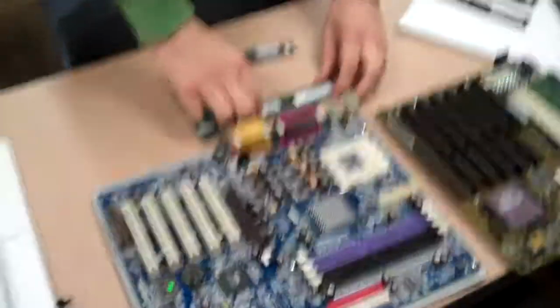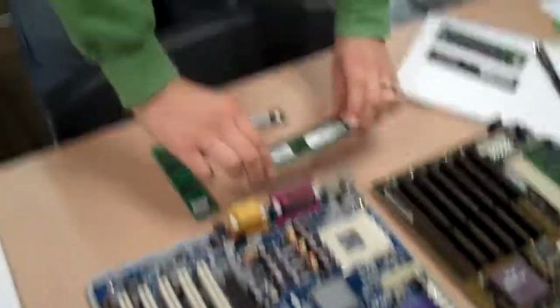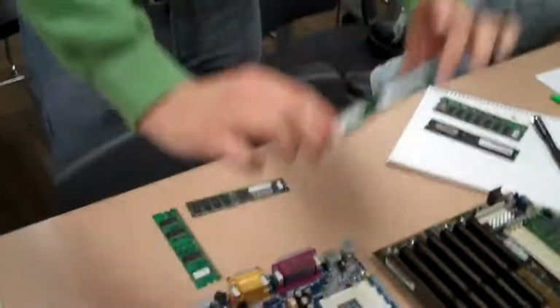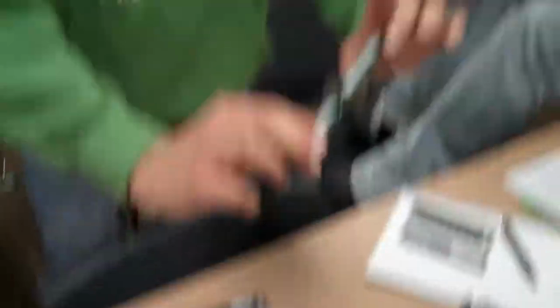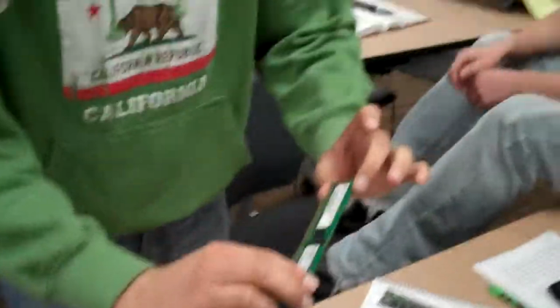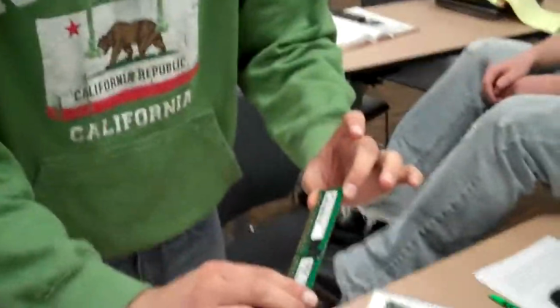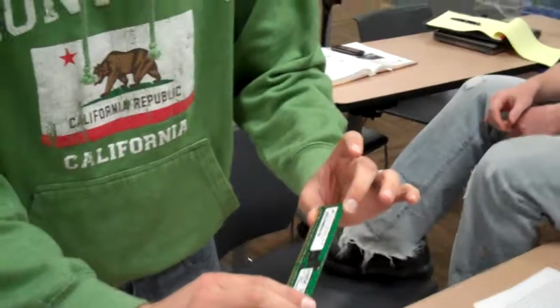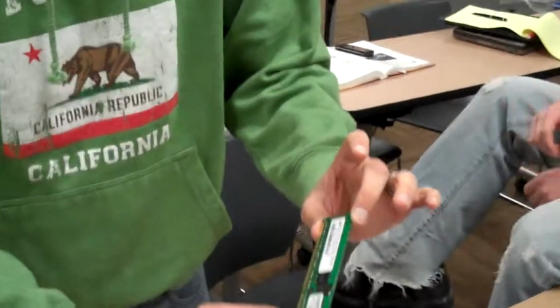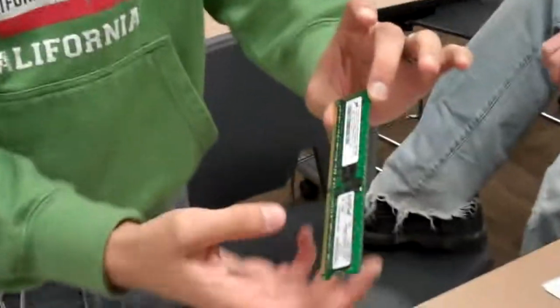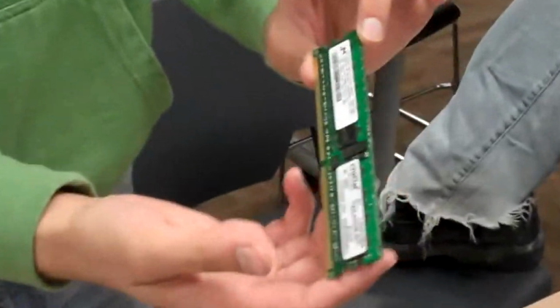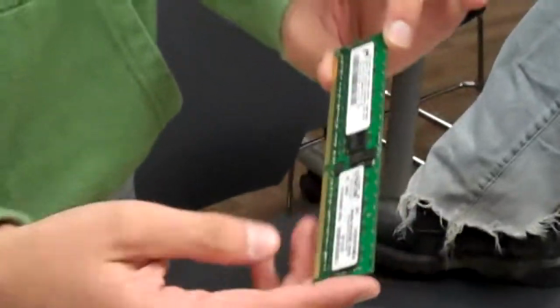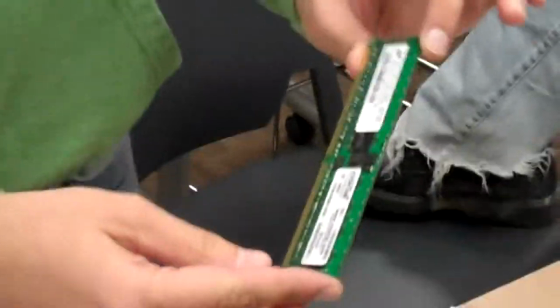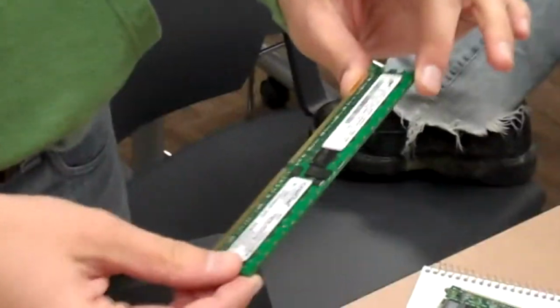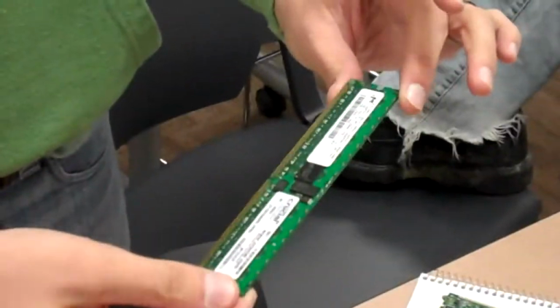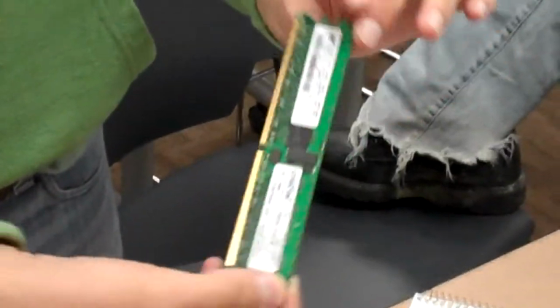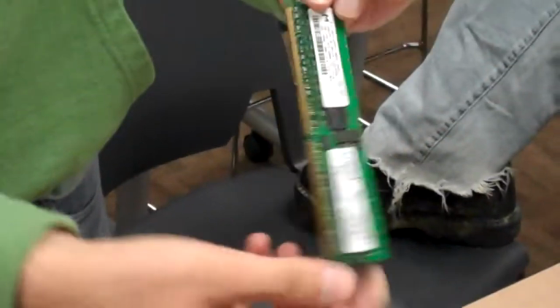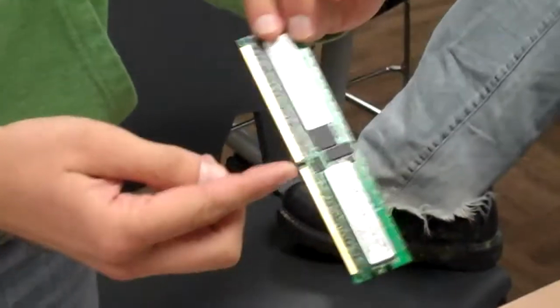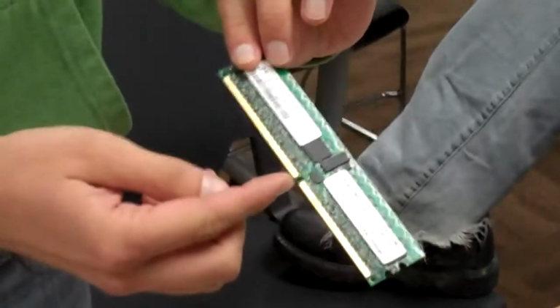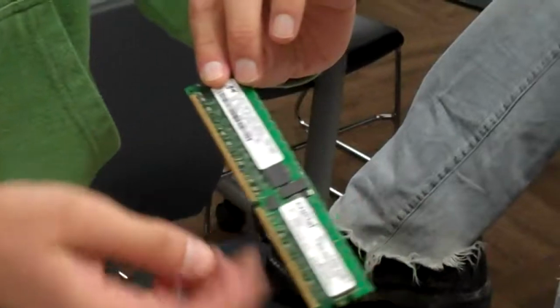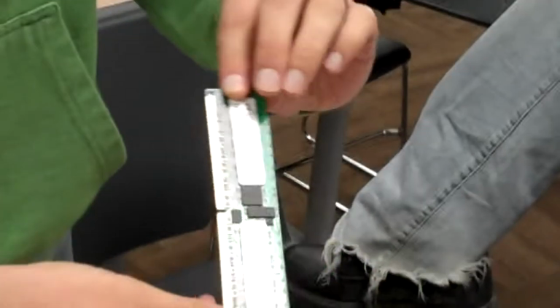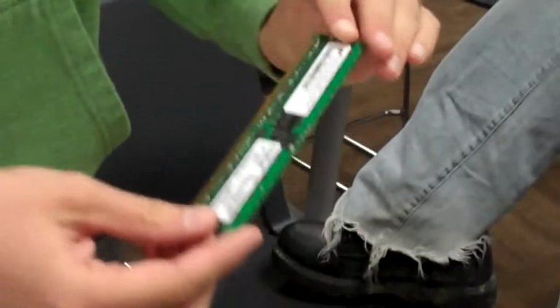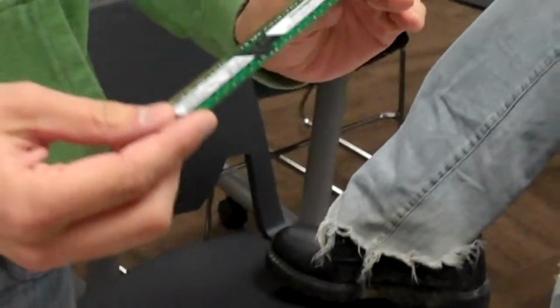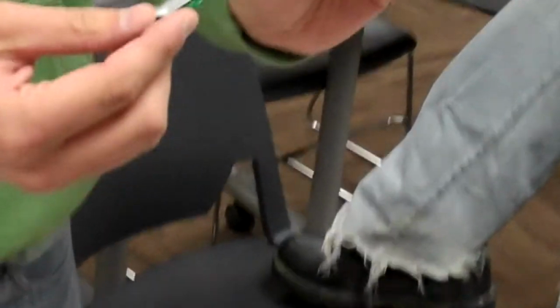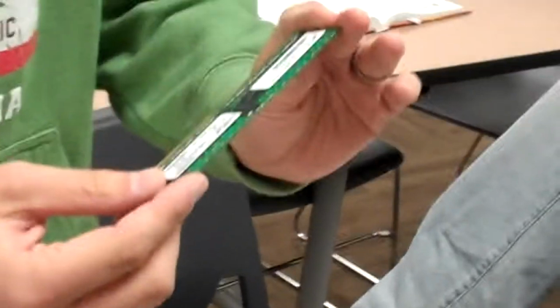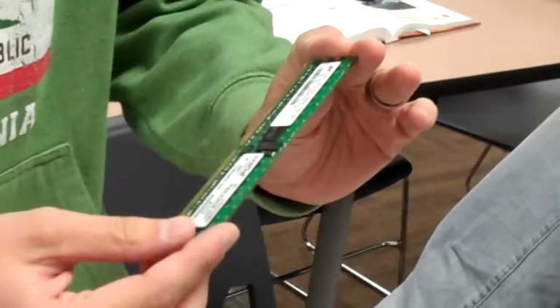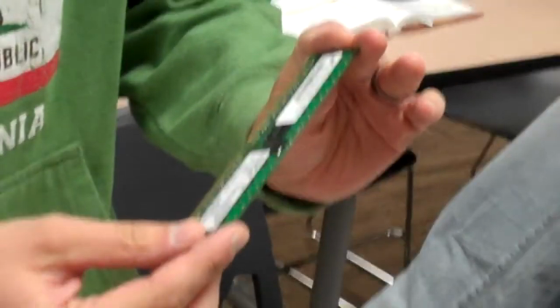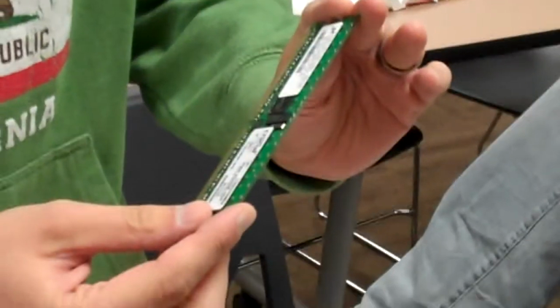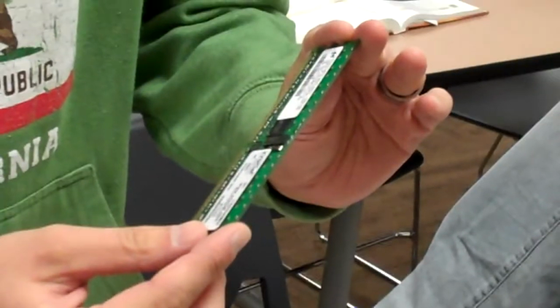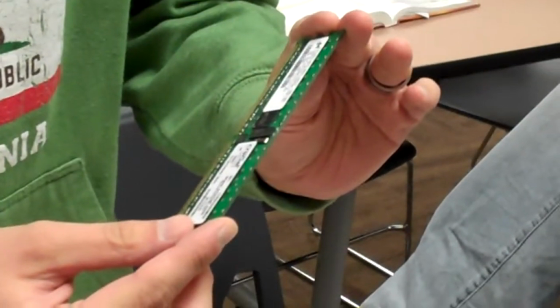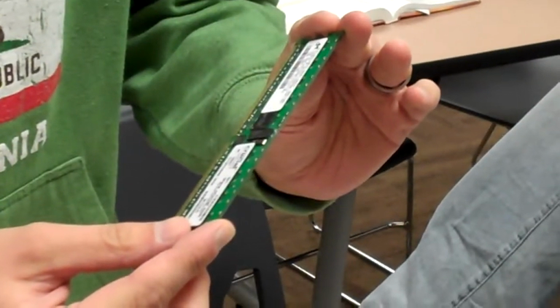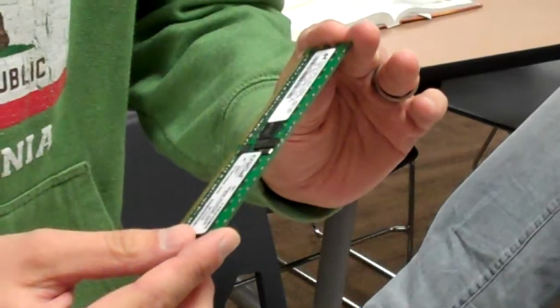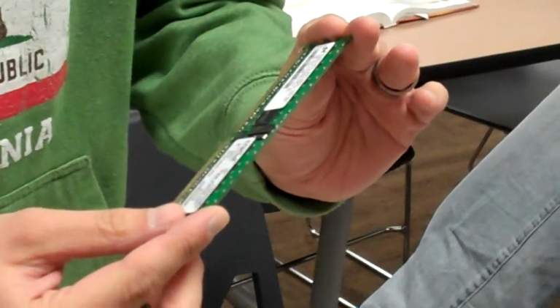Here we have DDR2, one gigabyte memory, and it is one slot at the bottom, and 240 pins, I believe, or 400 pins.